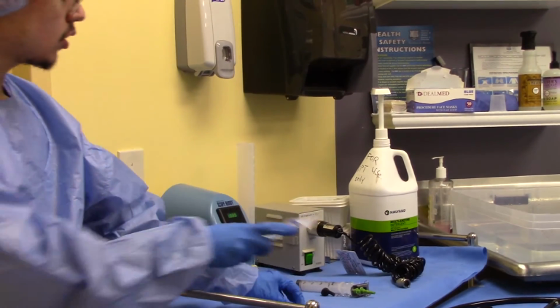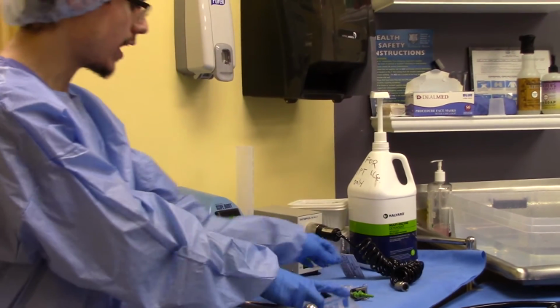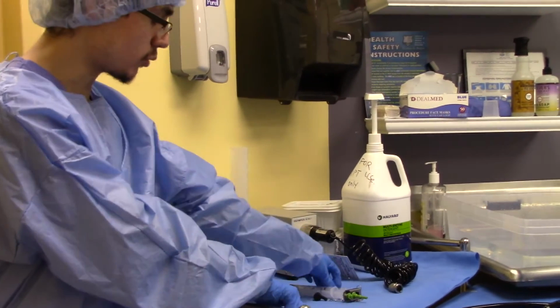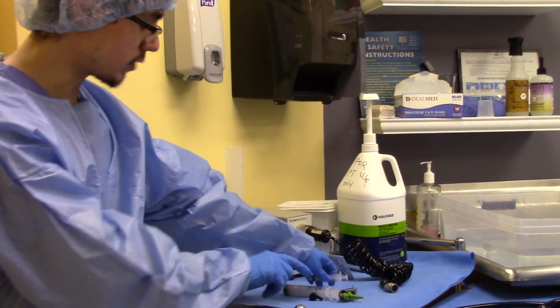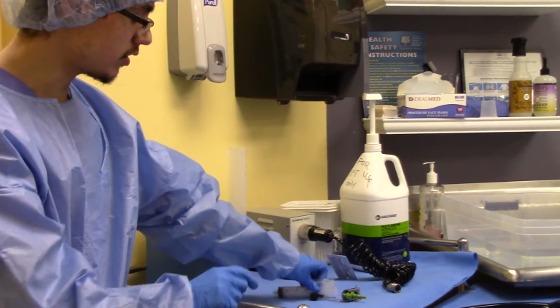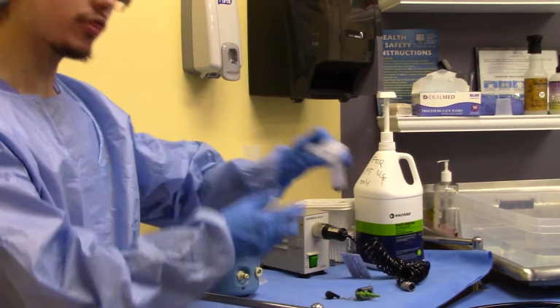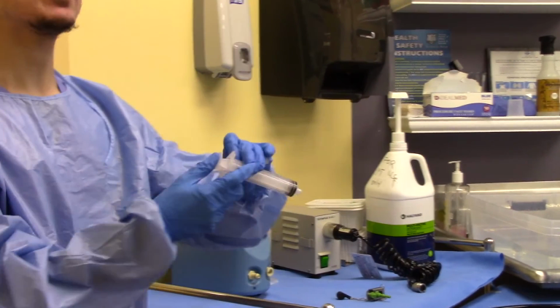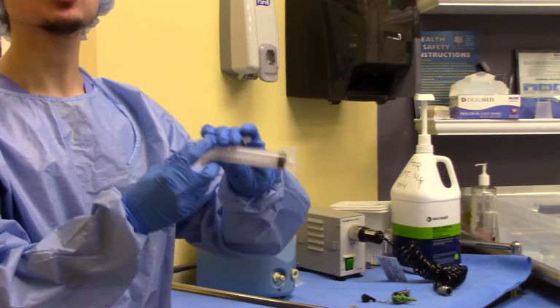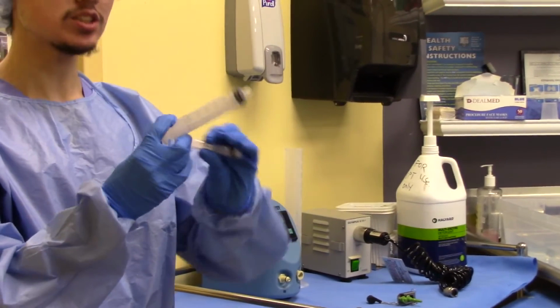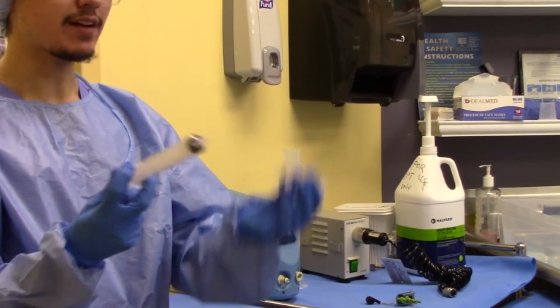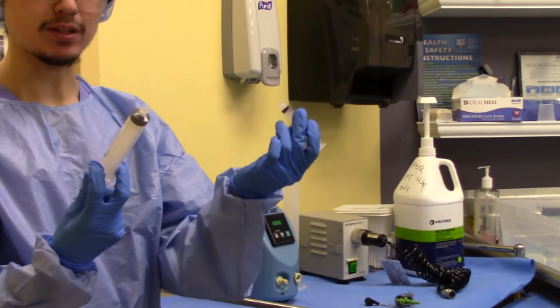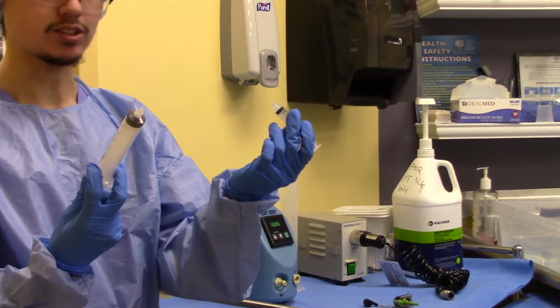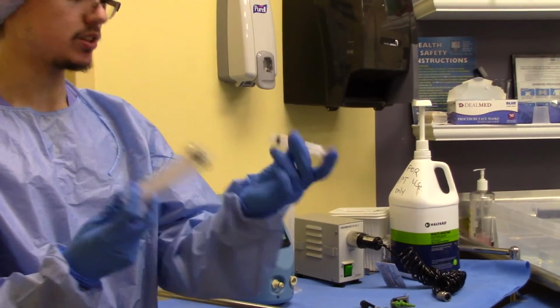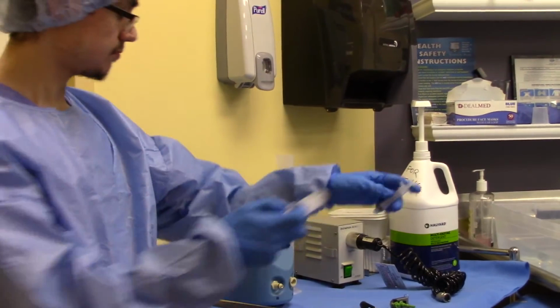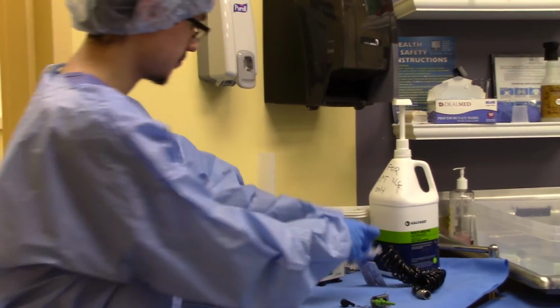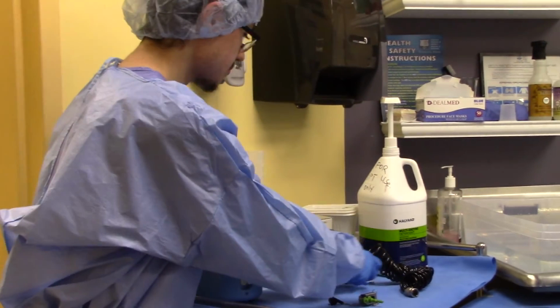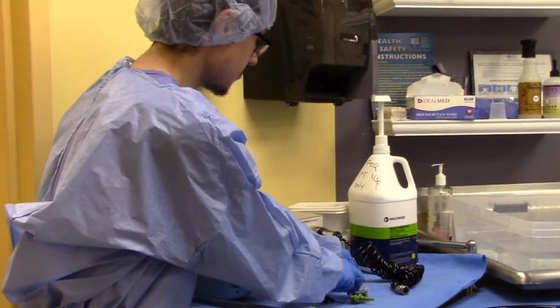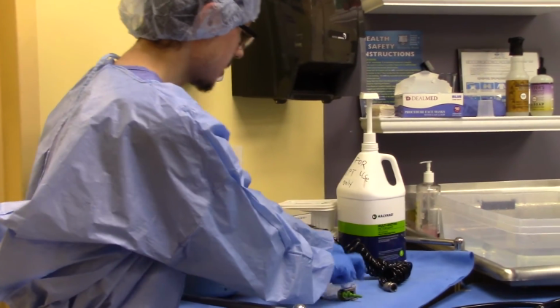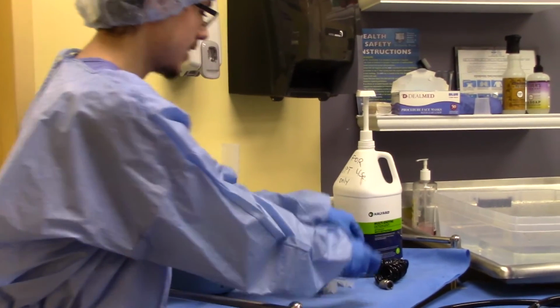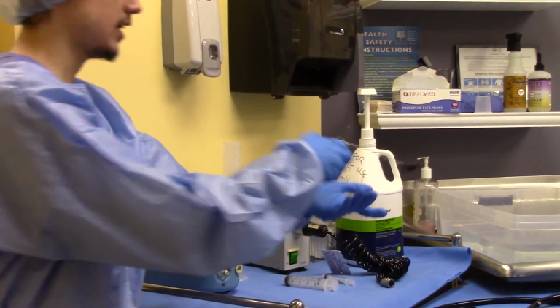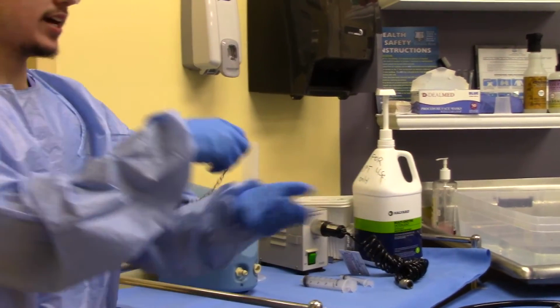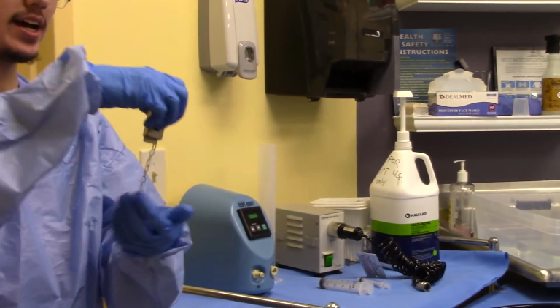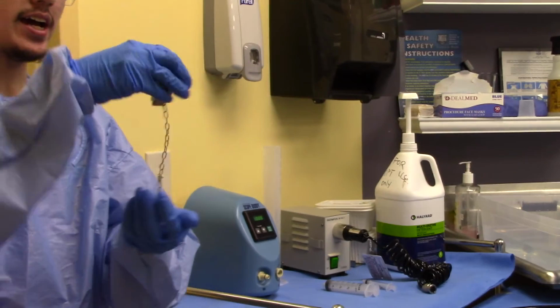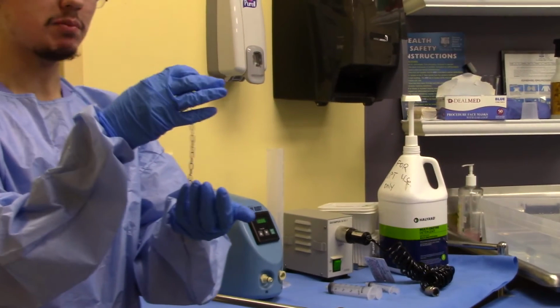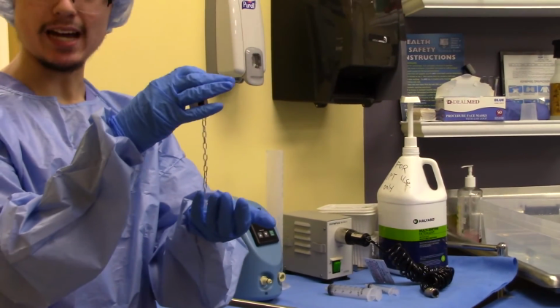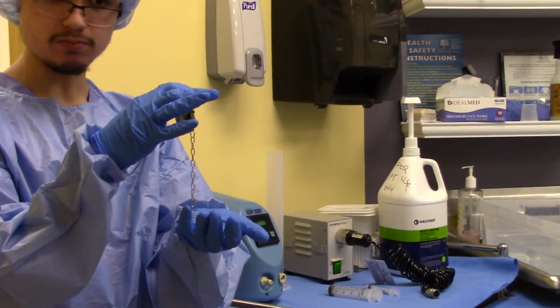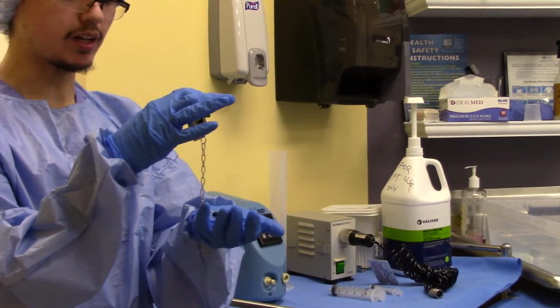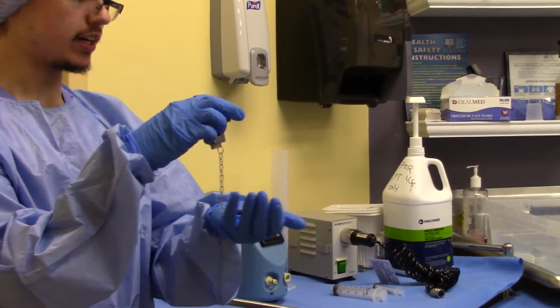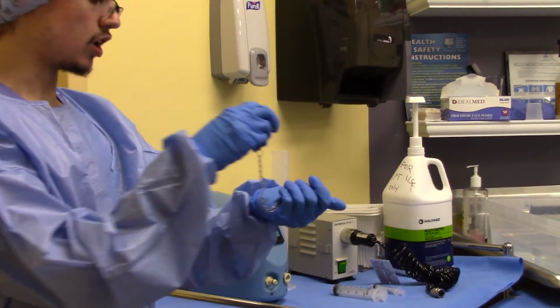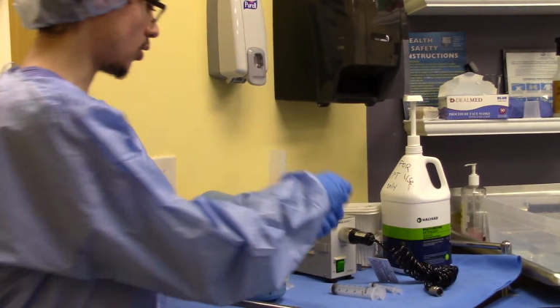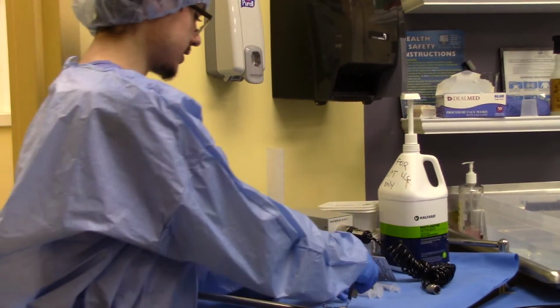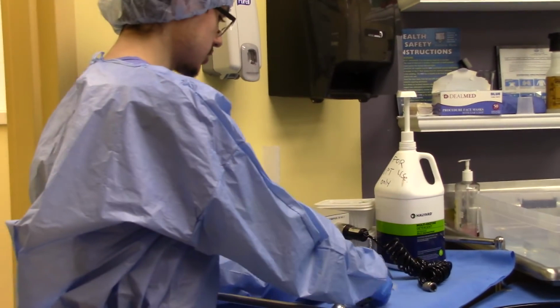We have our syringes right here — a 30 milliliter syringe and a 5 milliliter syringe. And a channel plug adapter to plug any holes inside the endoscope.